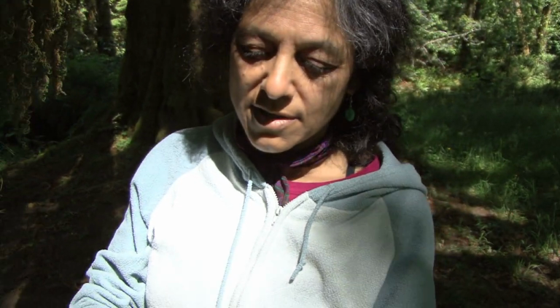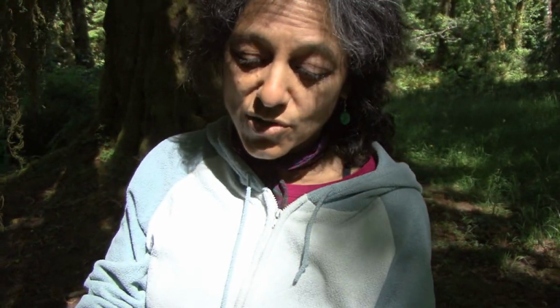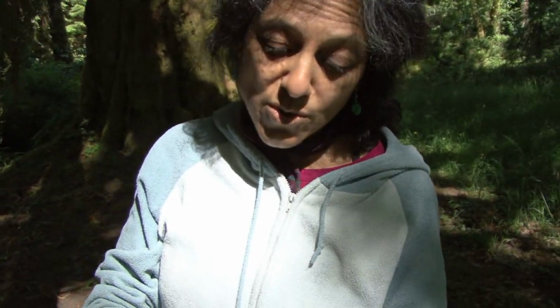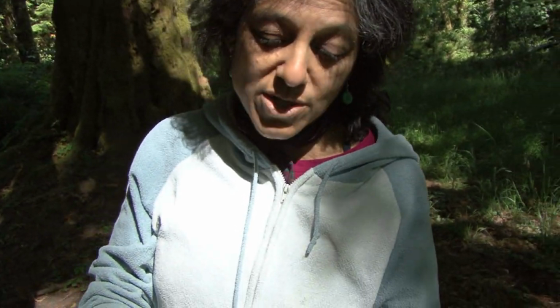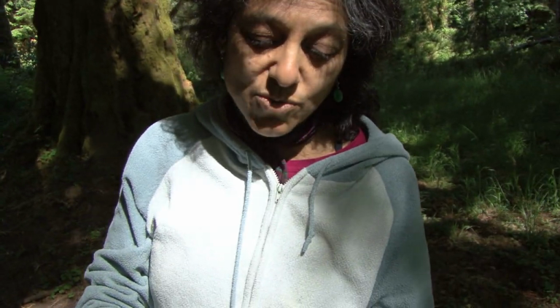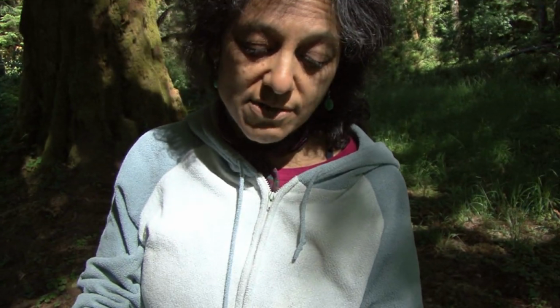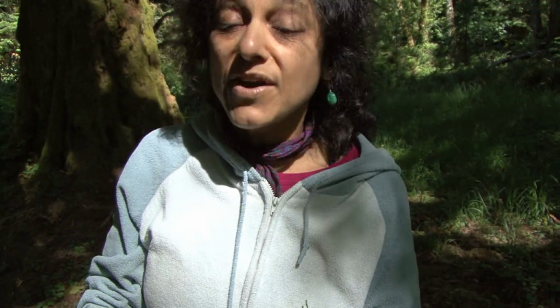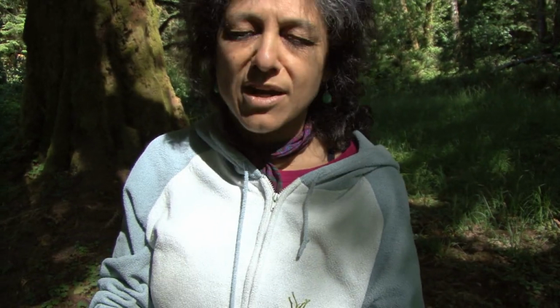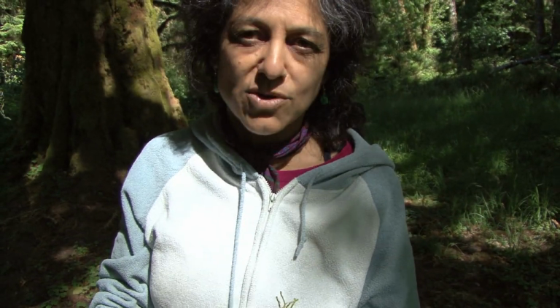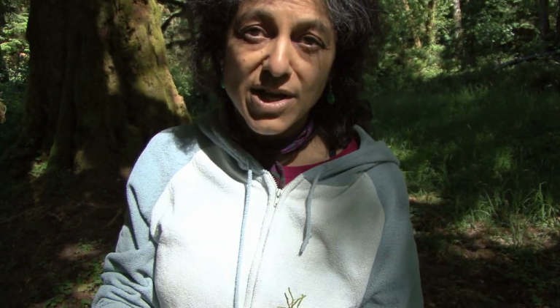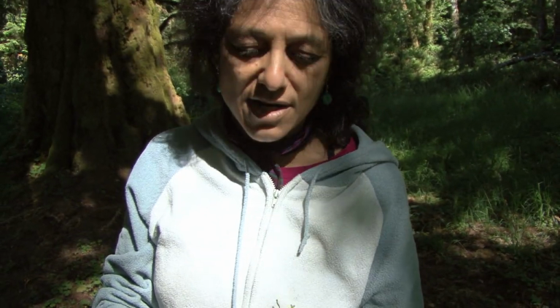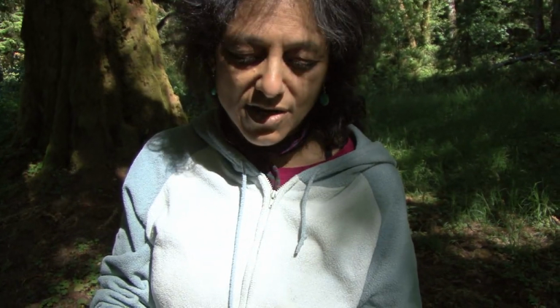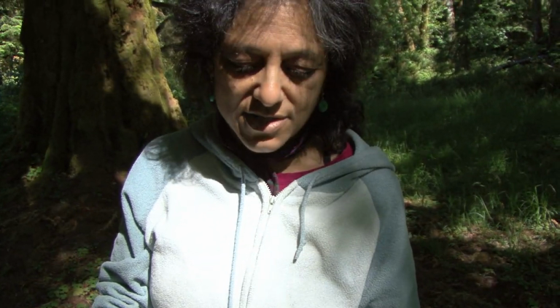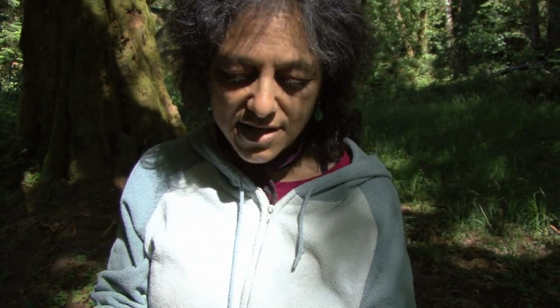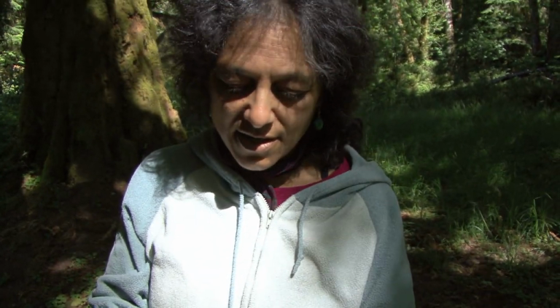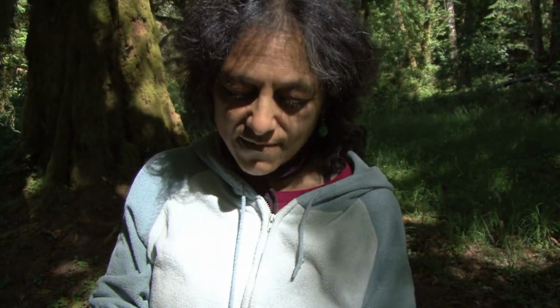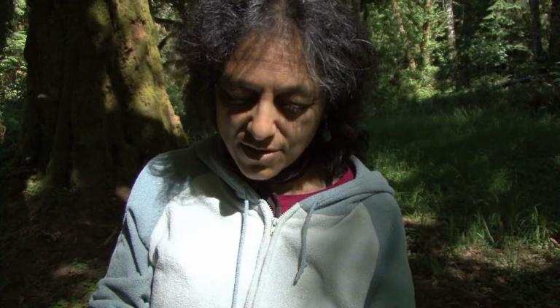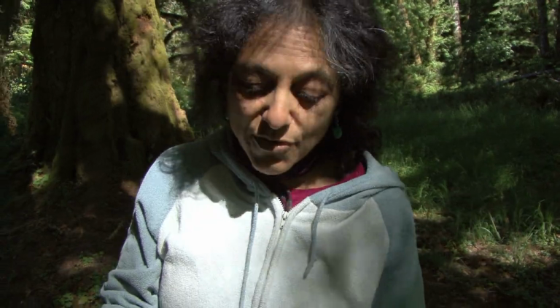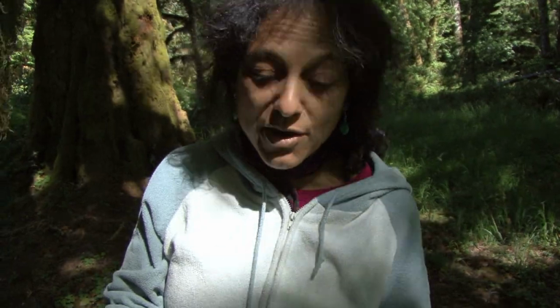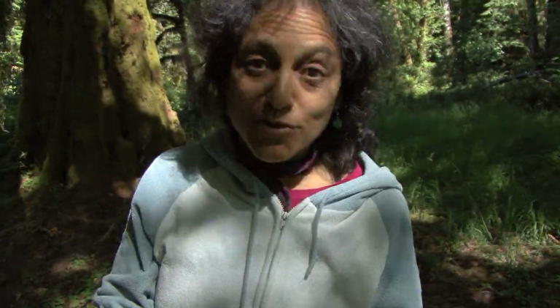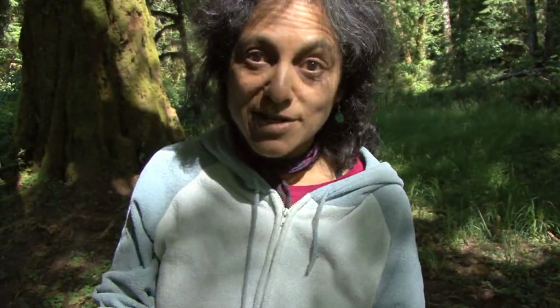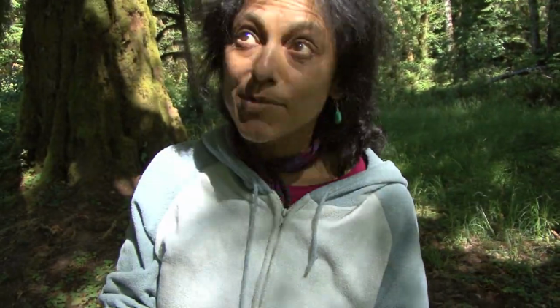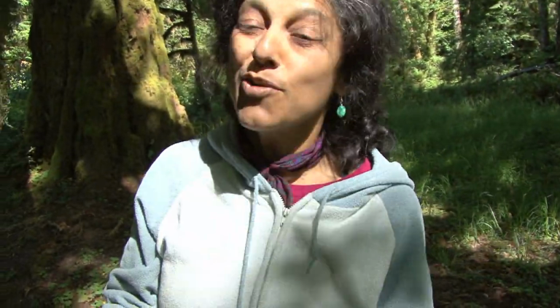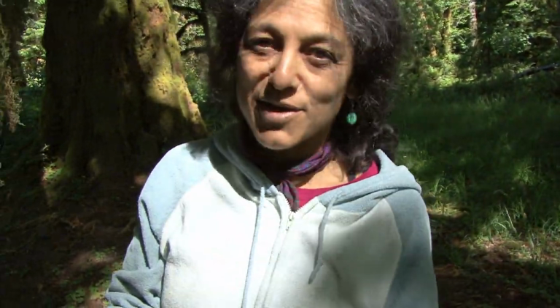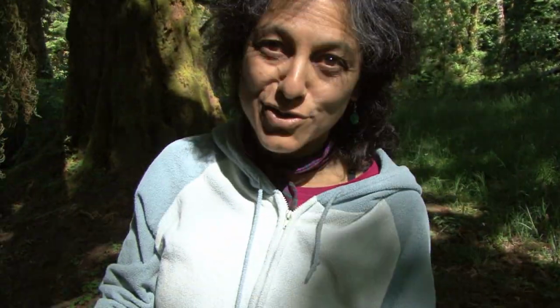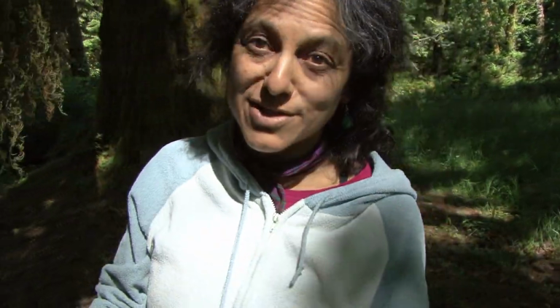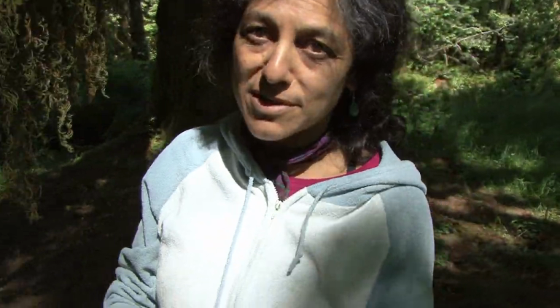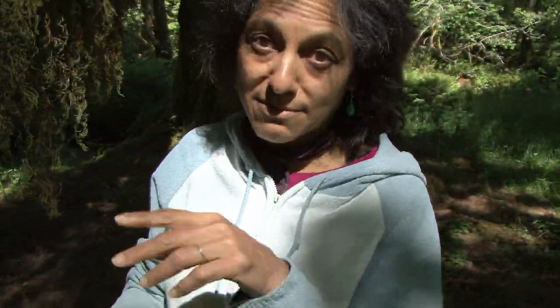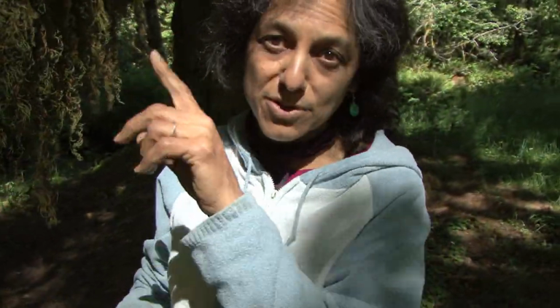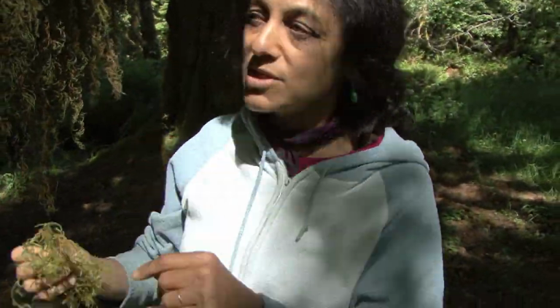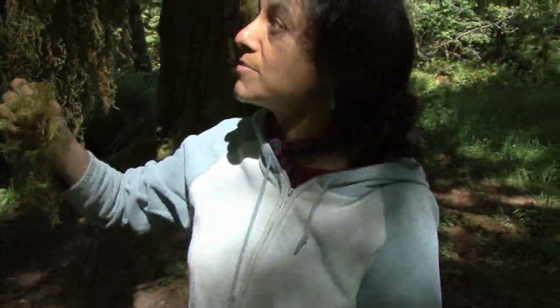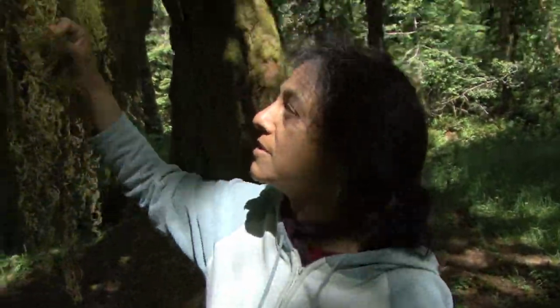That's one of the reasons we find the canopy so fascinating here — pretty much all the biodiversity is up in the treetops.